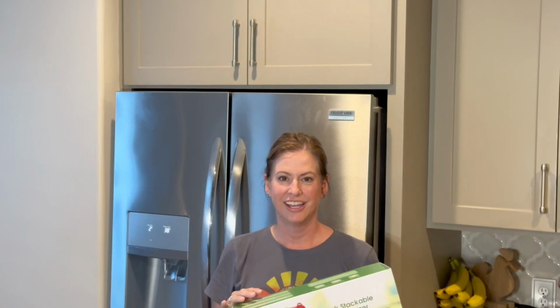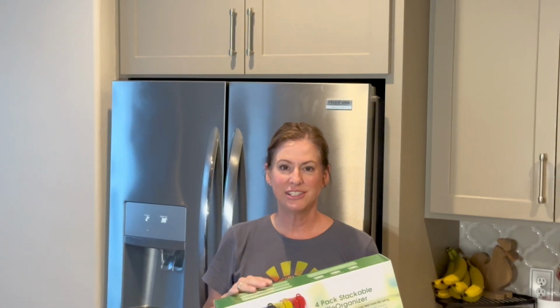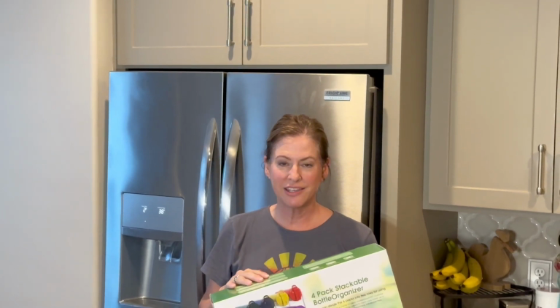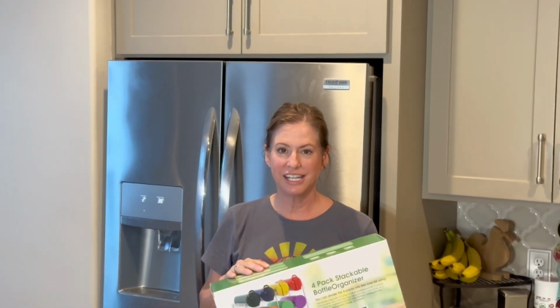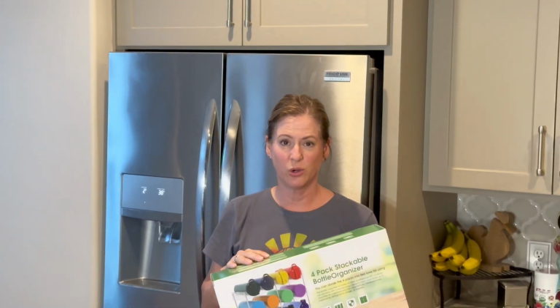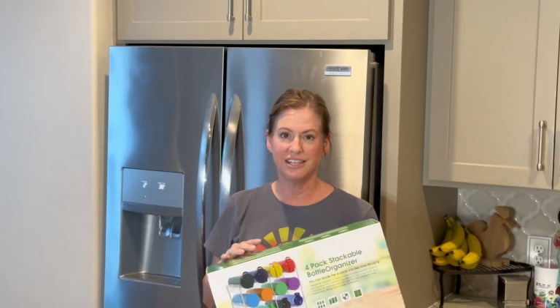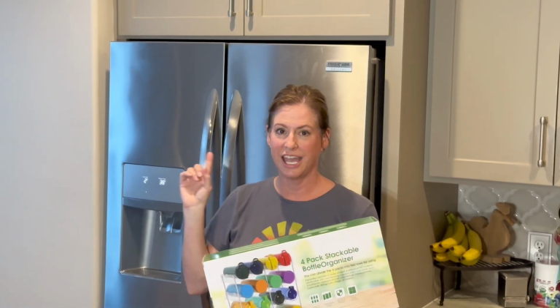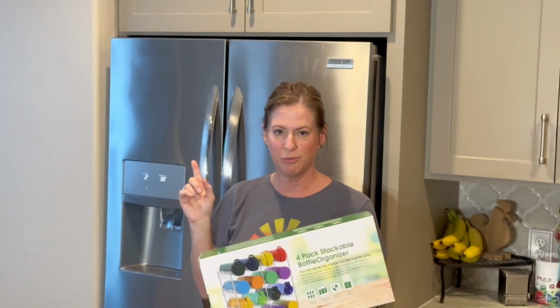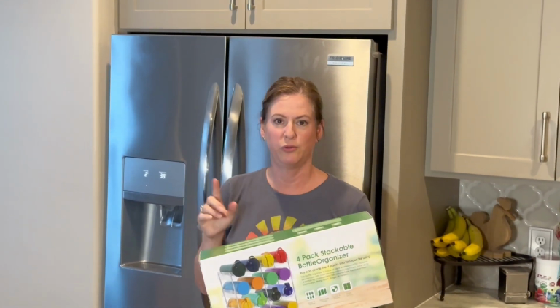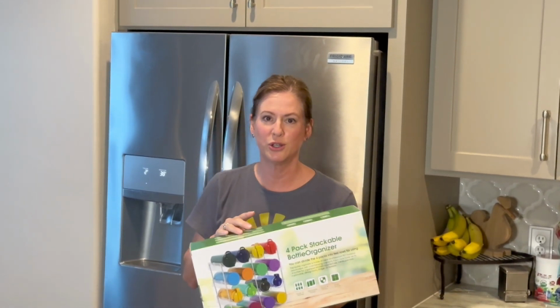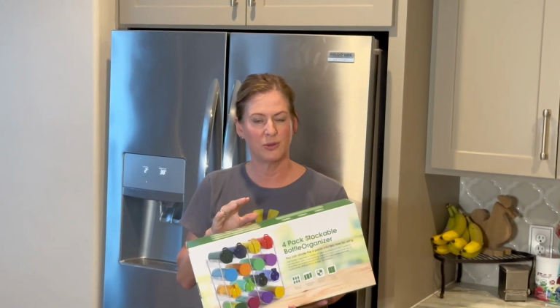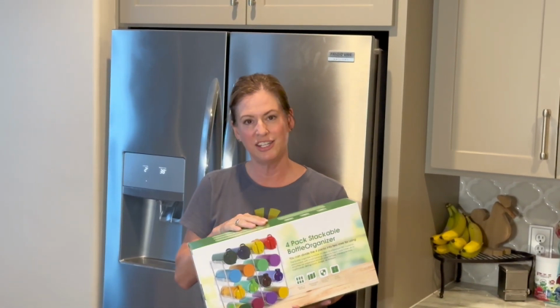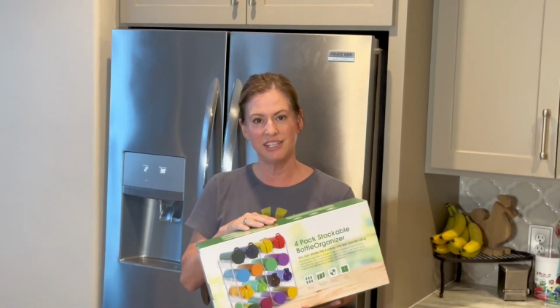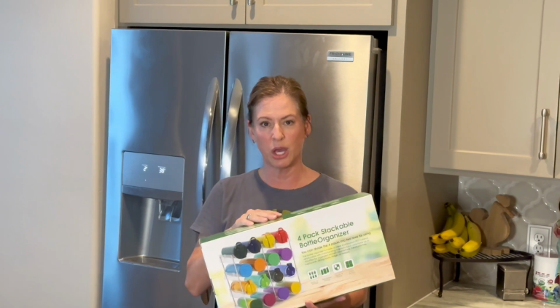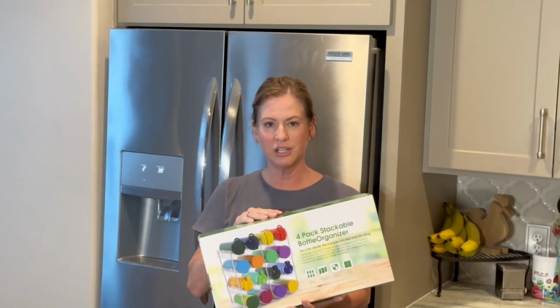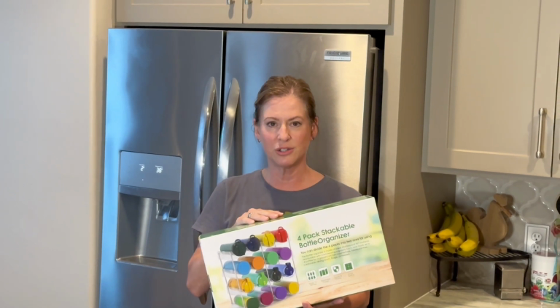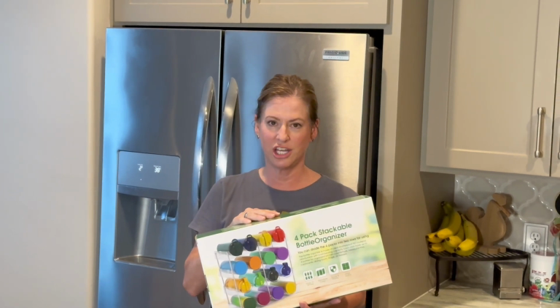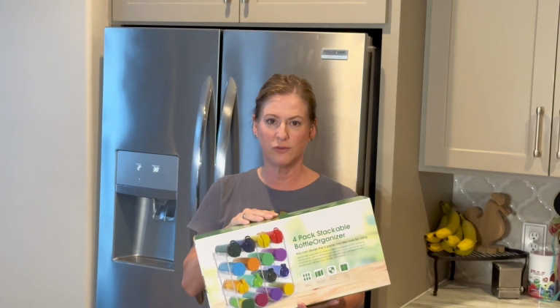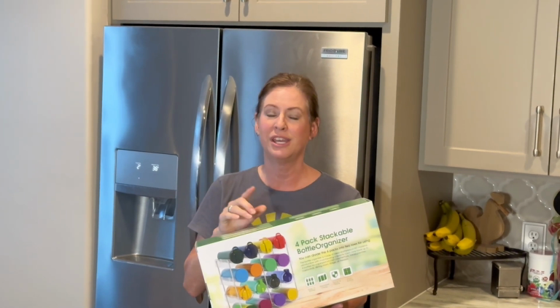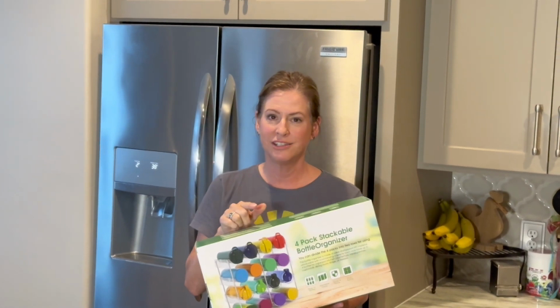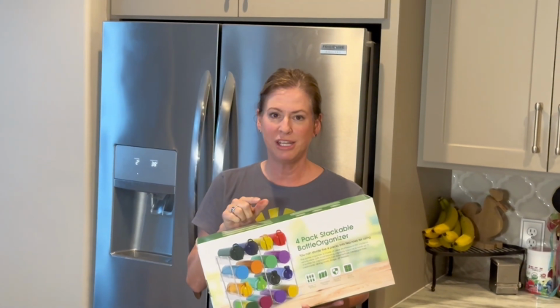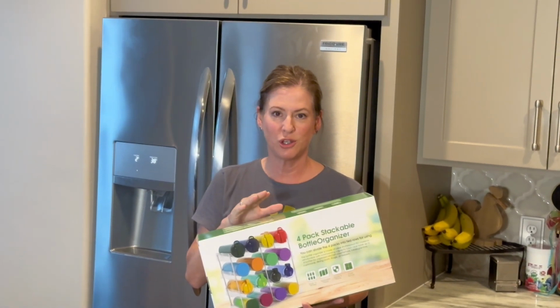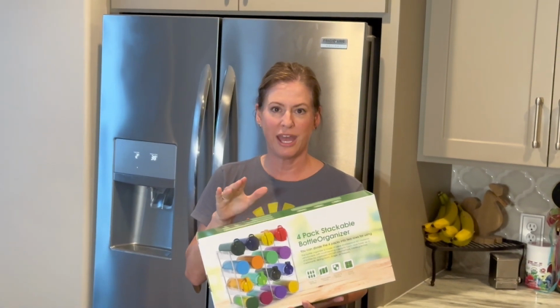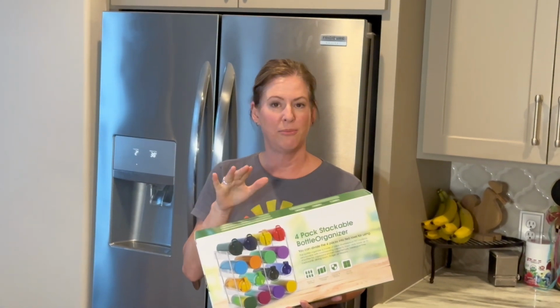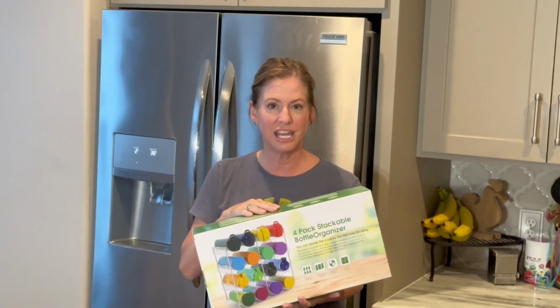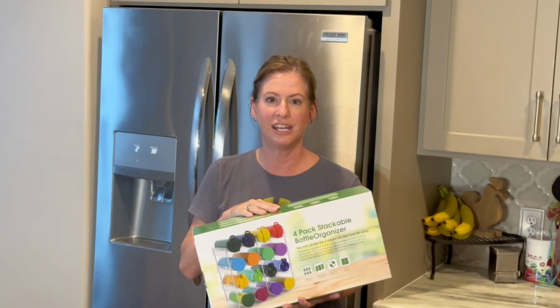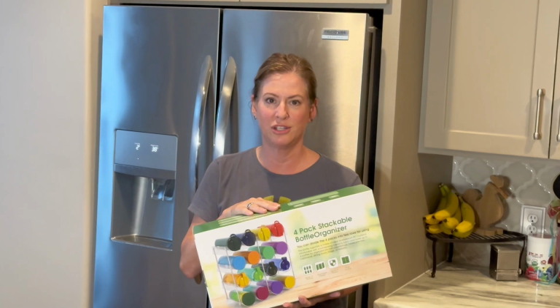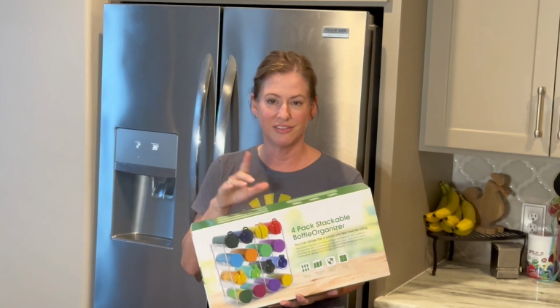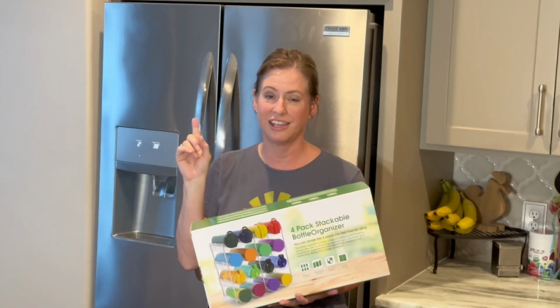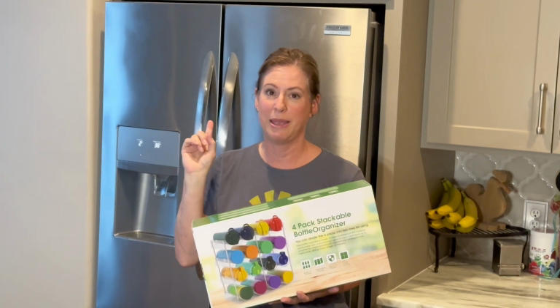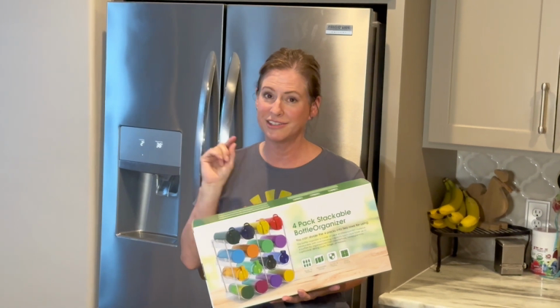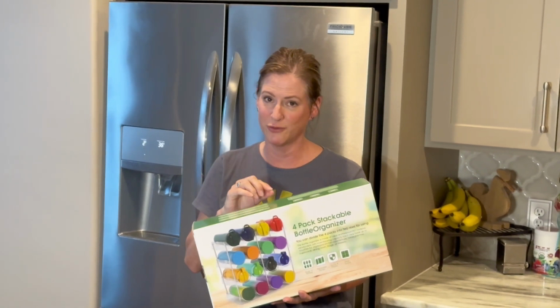I was telling my husband that I need to organize the cabinet above our refrigerator, so I was excited to receive this bottle organizer in exchange for a review. Stick with me and I'm going to show you how I put it together and how I took this from a mess to marvelous.